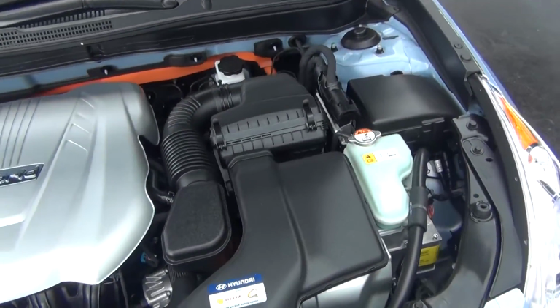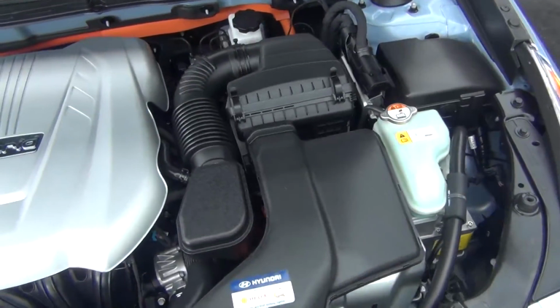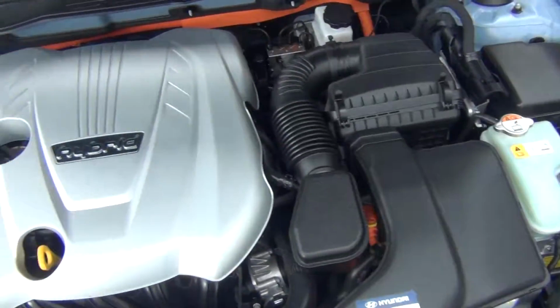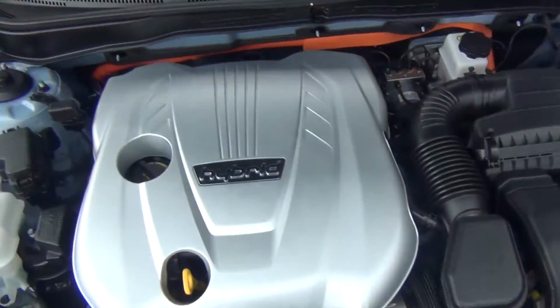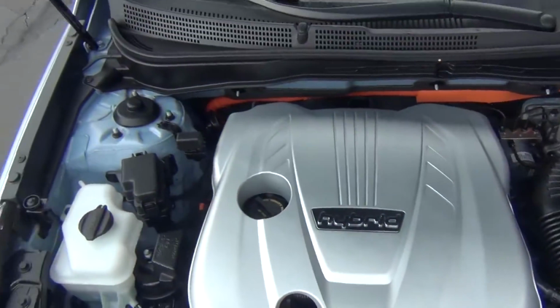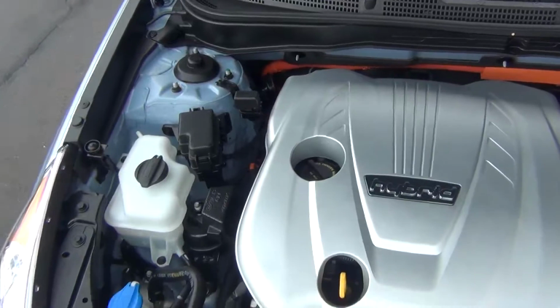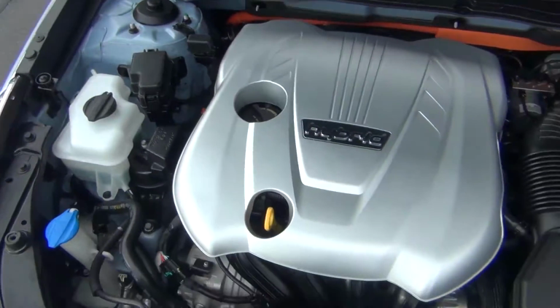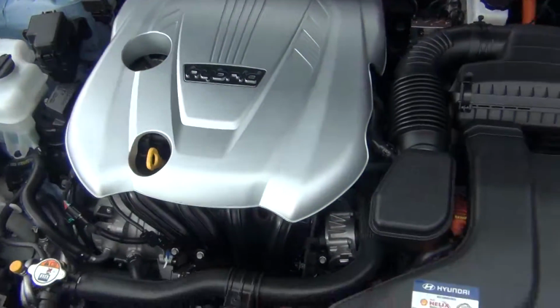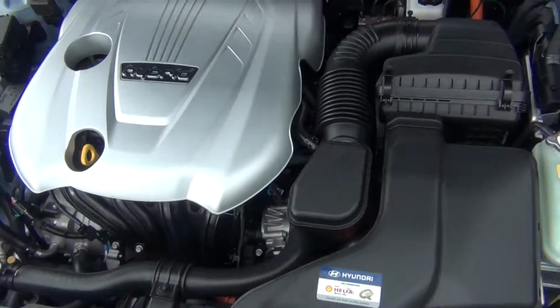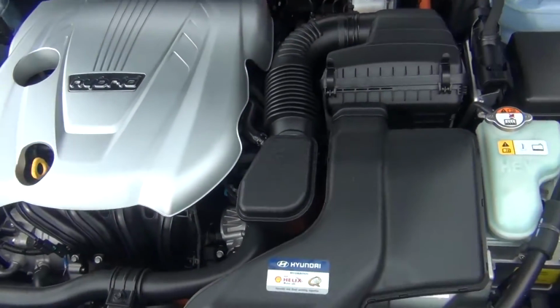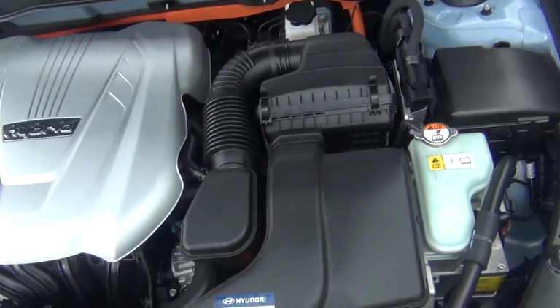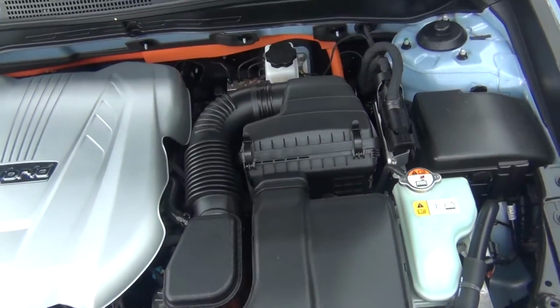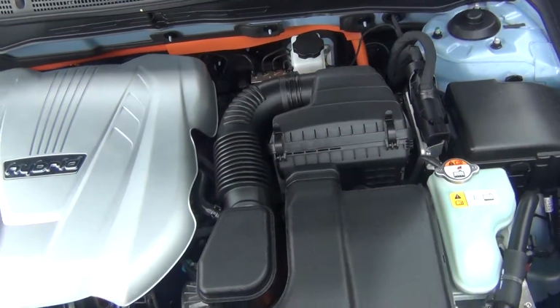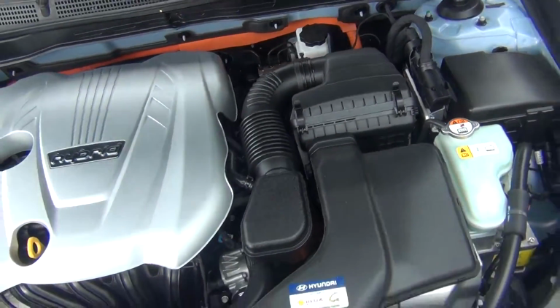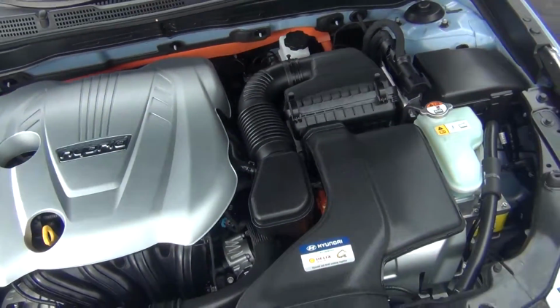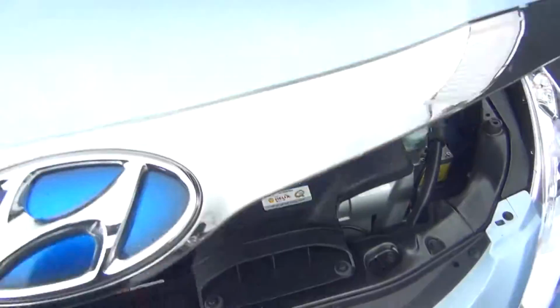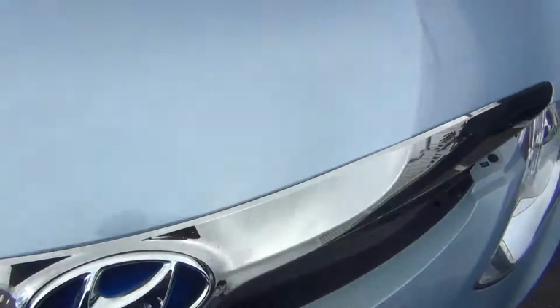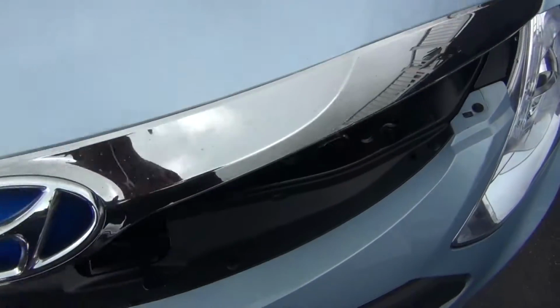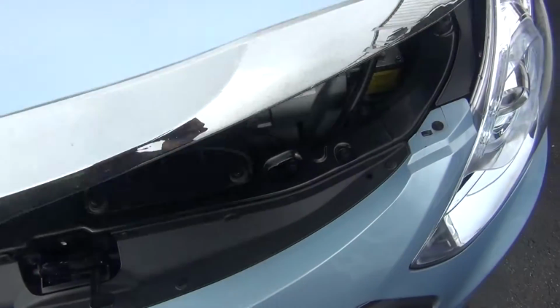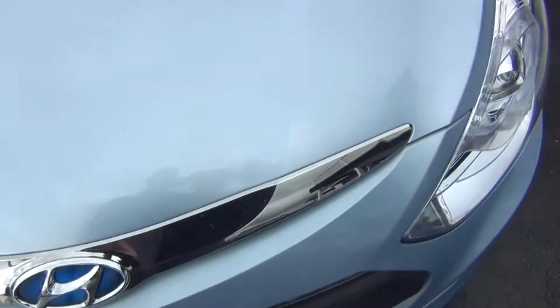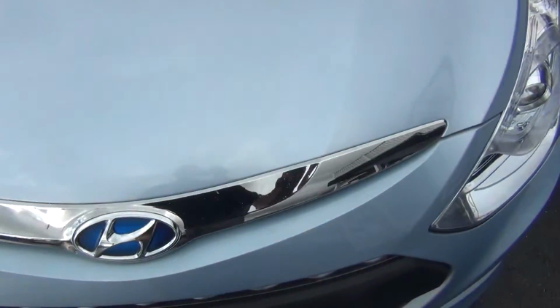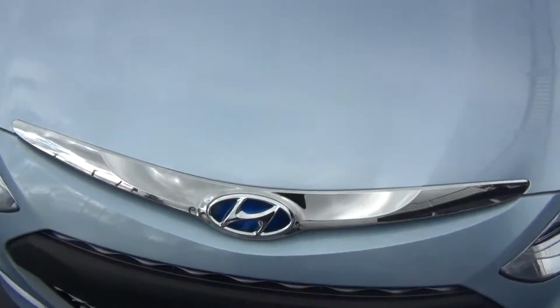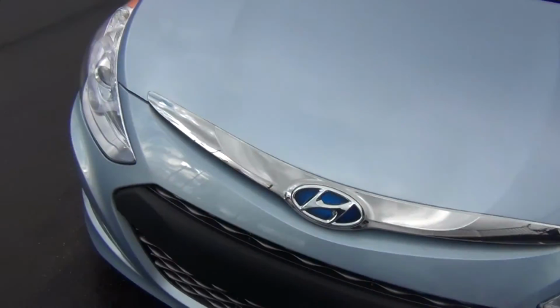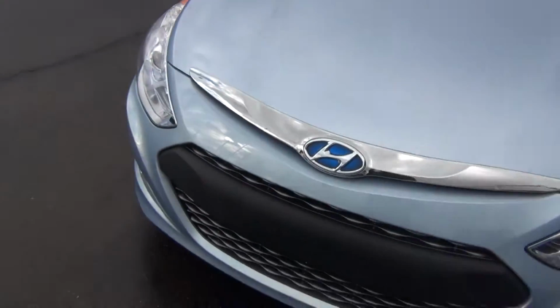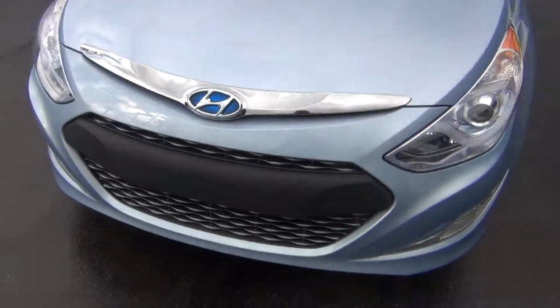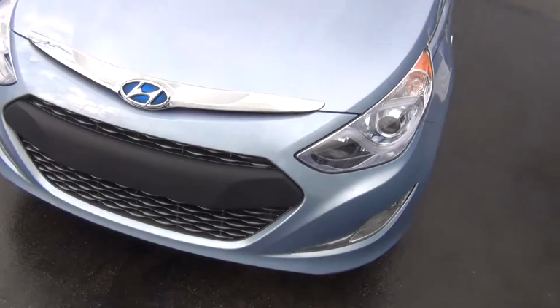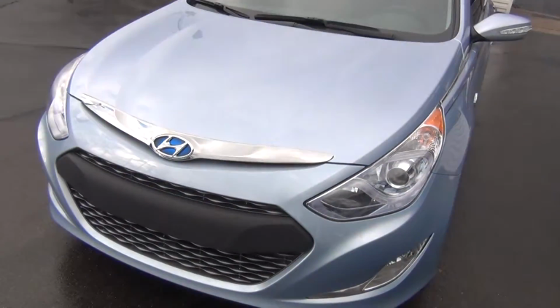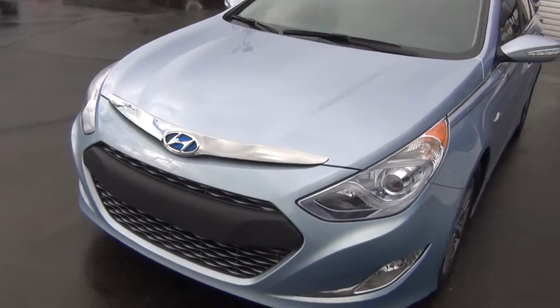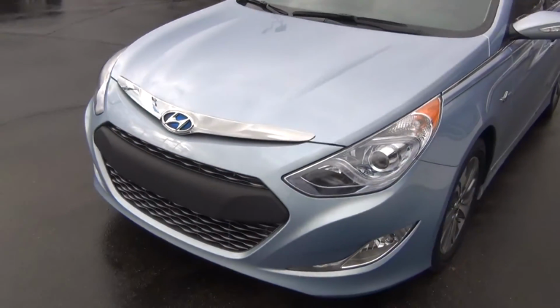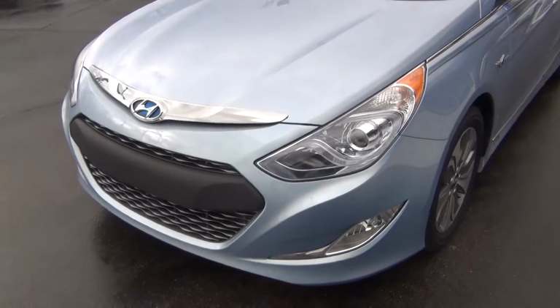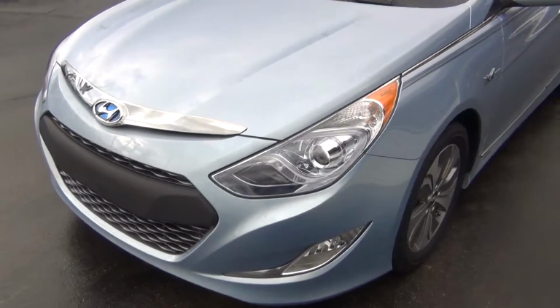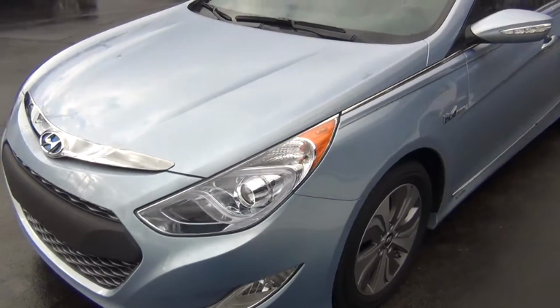As you look under the hood here you can see it is very, very clean. It's got the 2.4 liter engine and it's not only clean underneath the hood but also all around the vehicle. You've got your front HID headlights and your front fog lights.